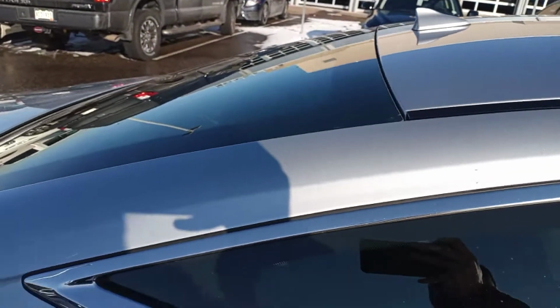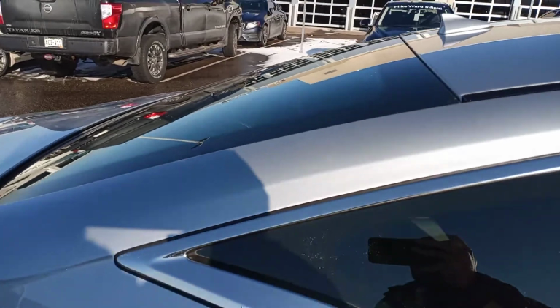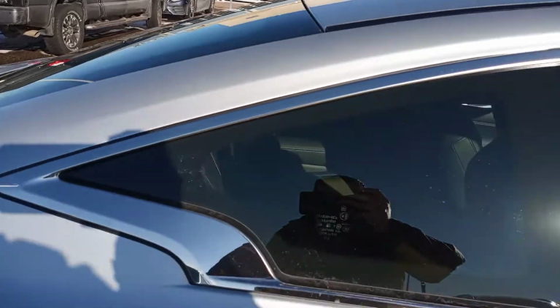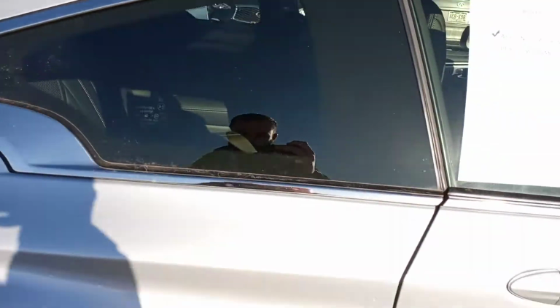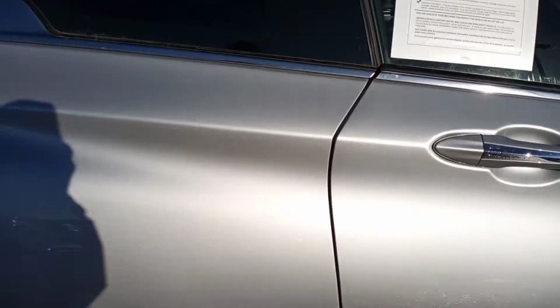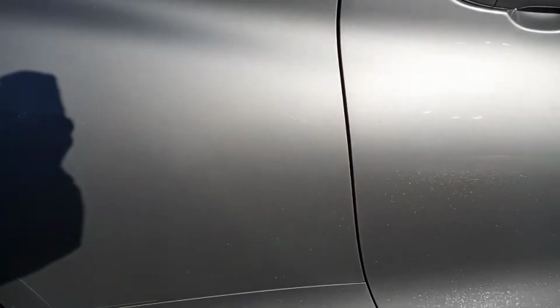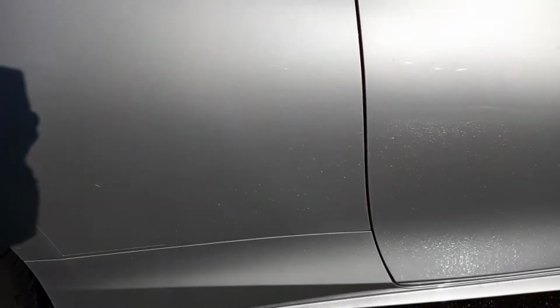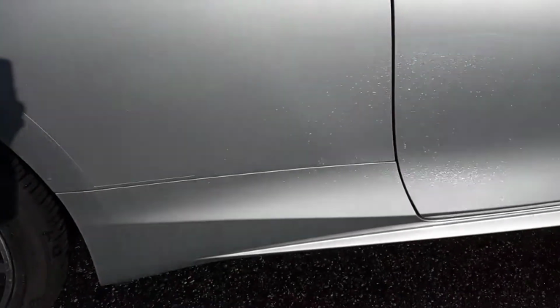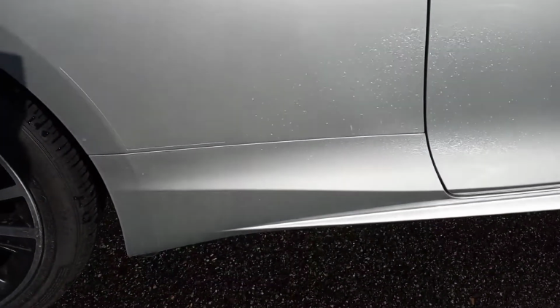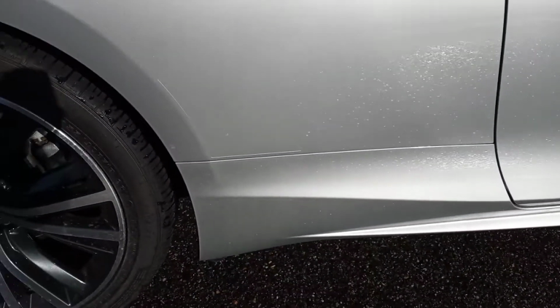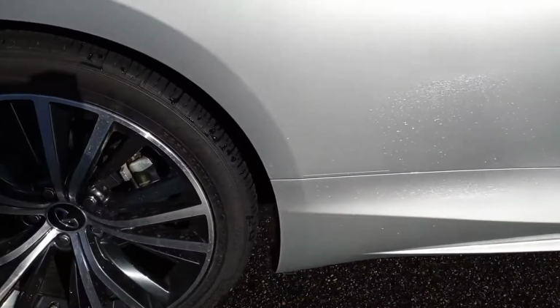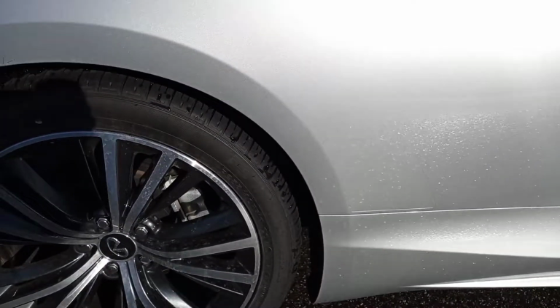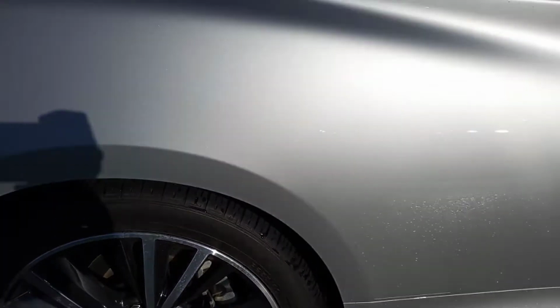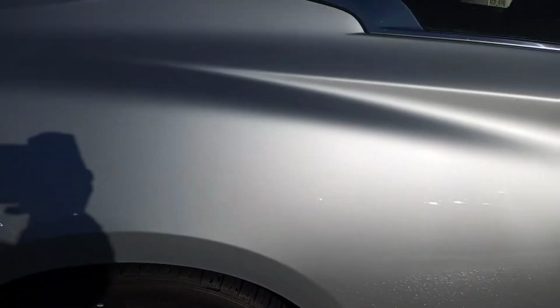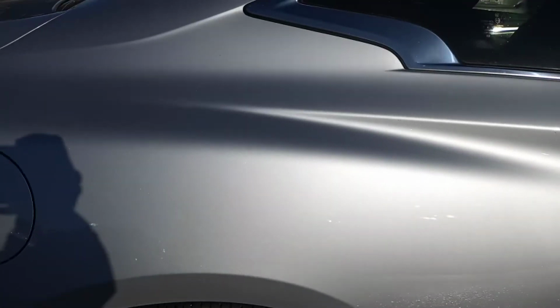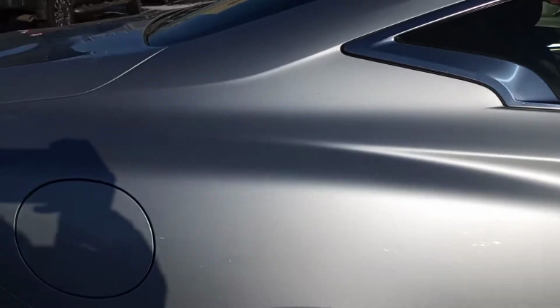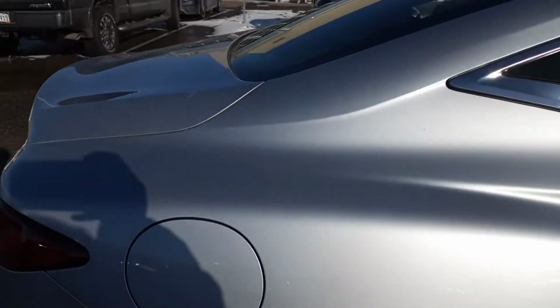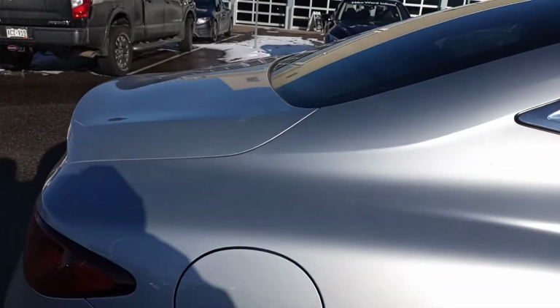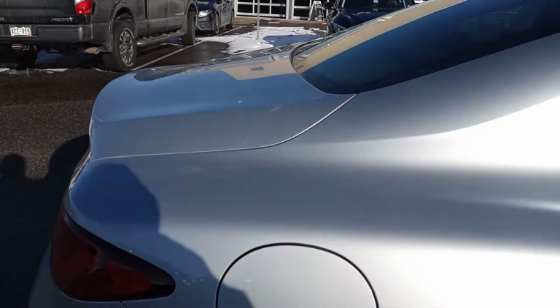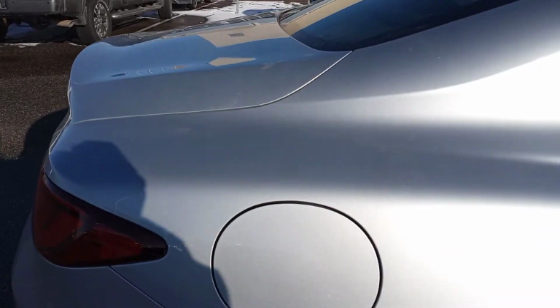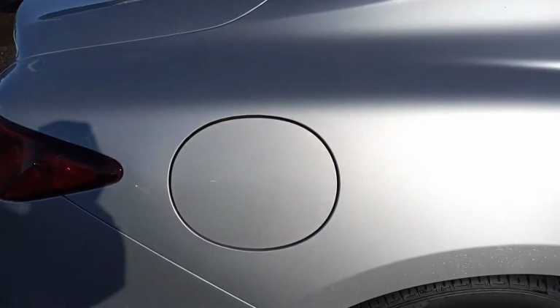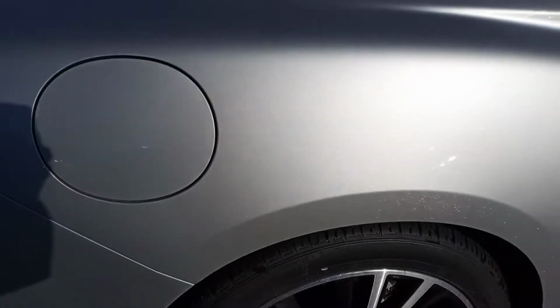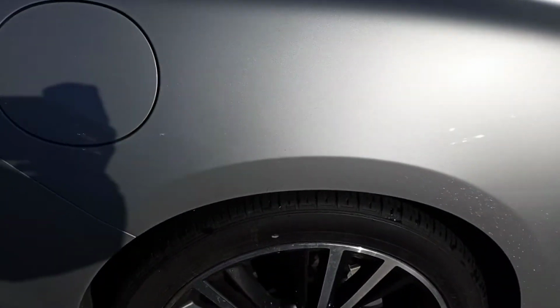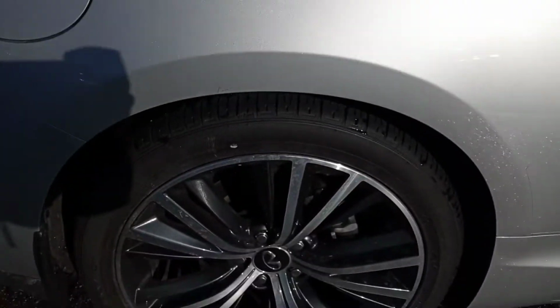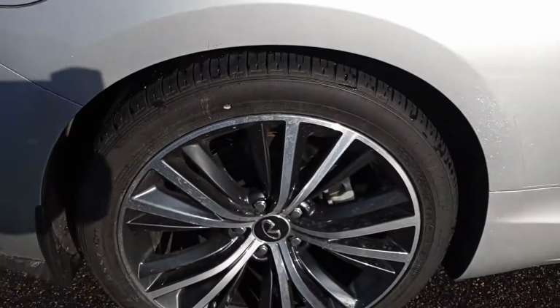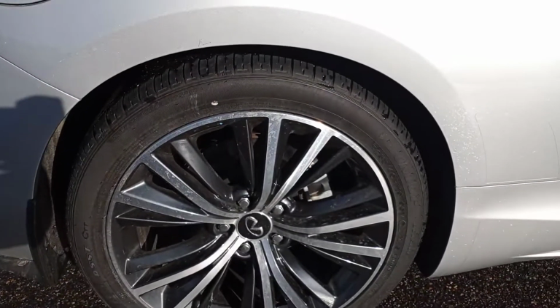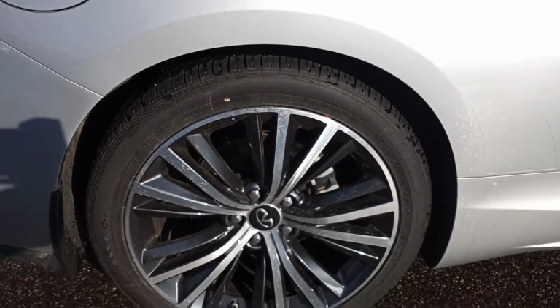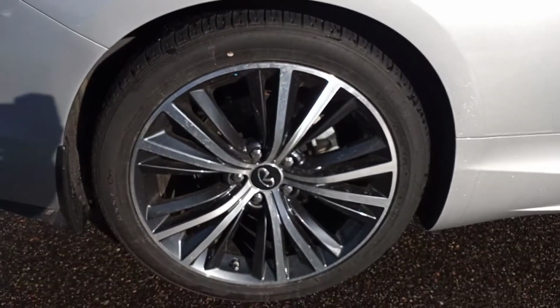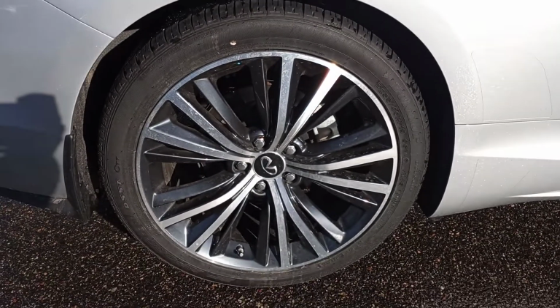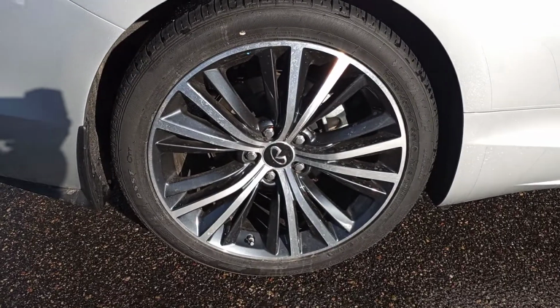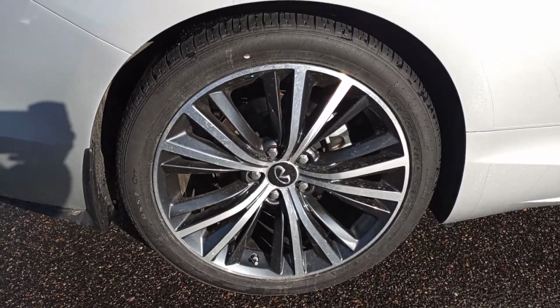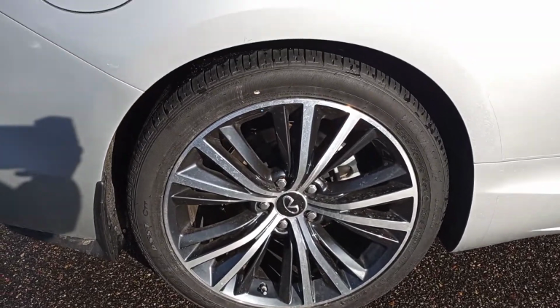We get into the rear quarter — no issues there. Right rear tire, no curbing, very clean.